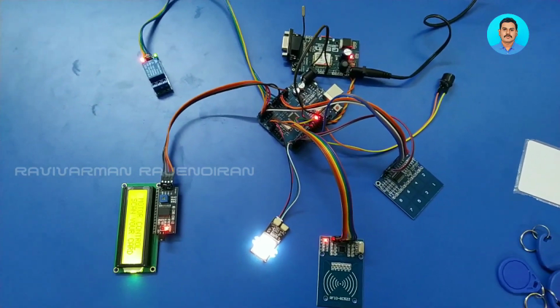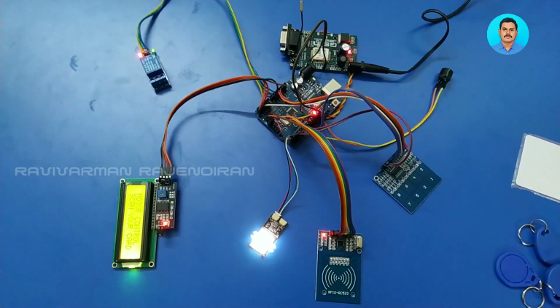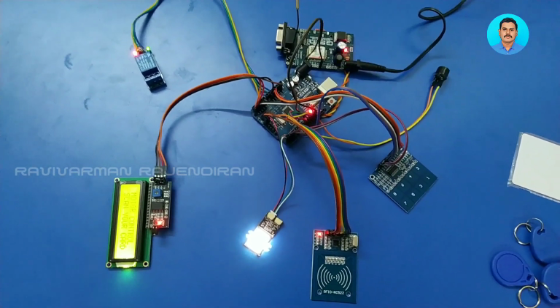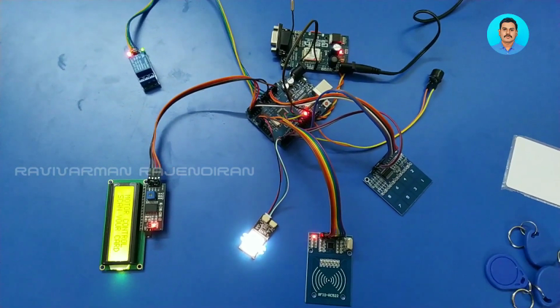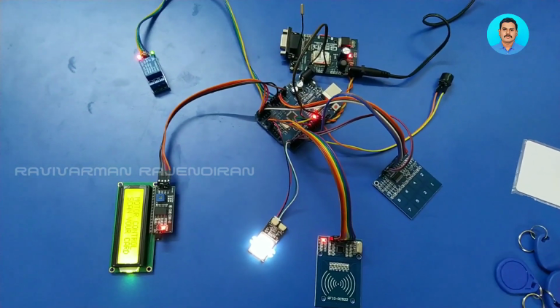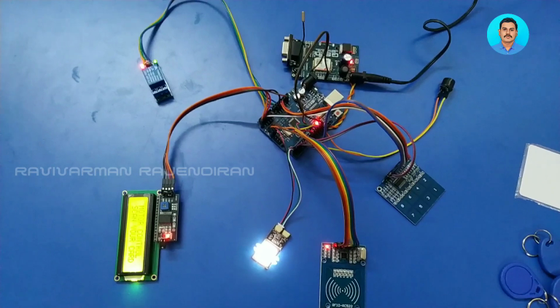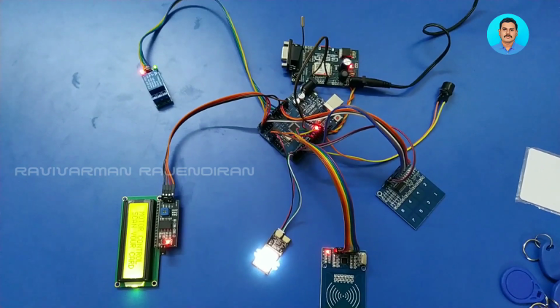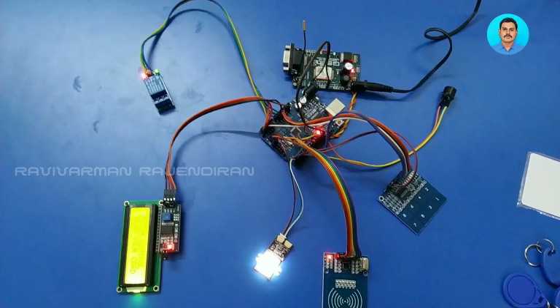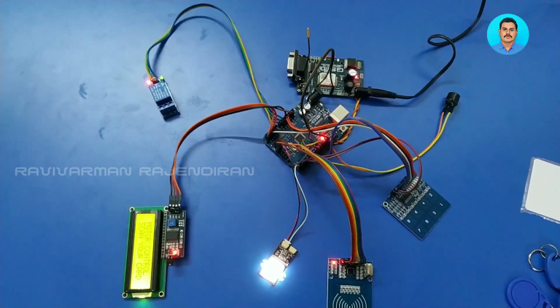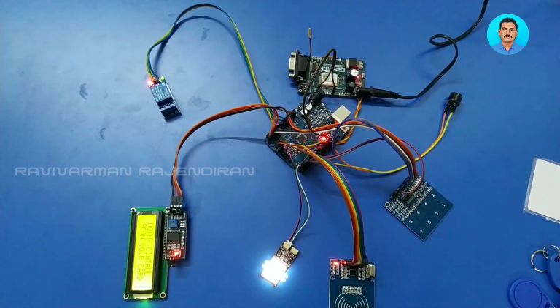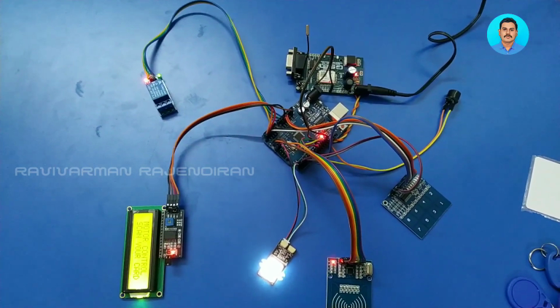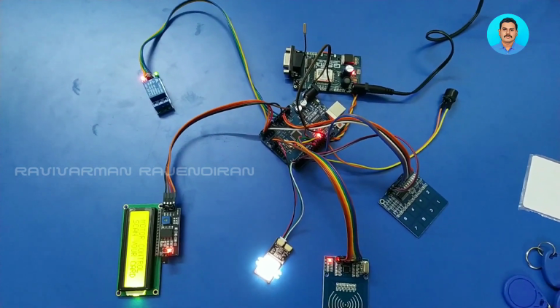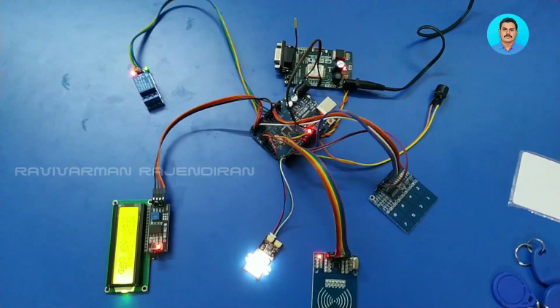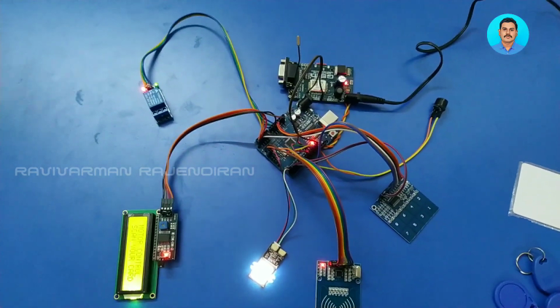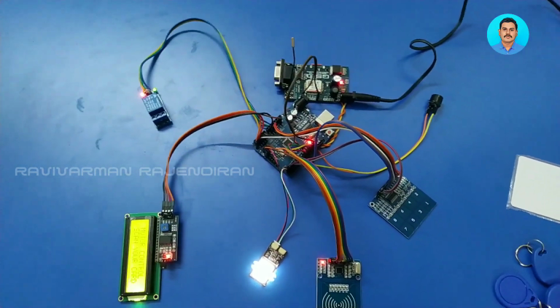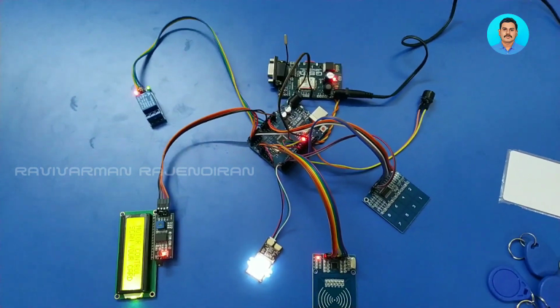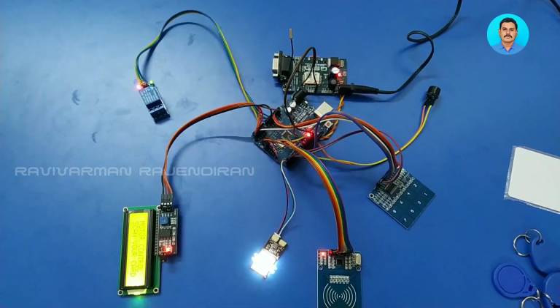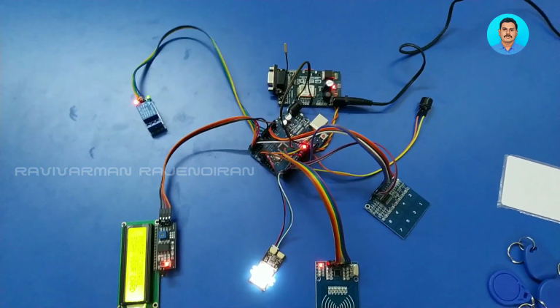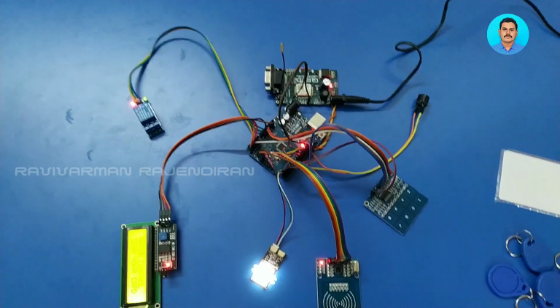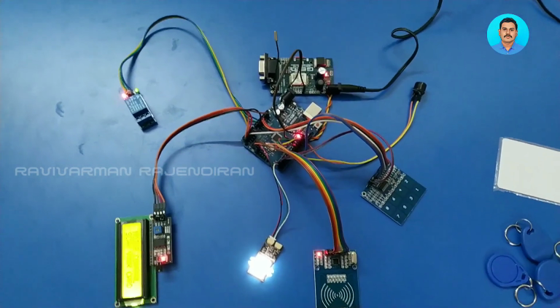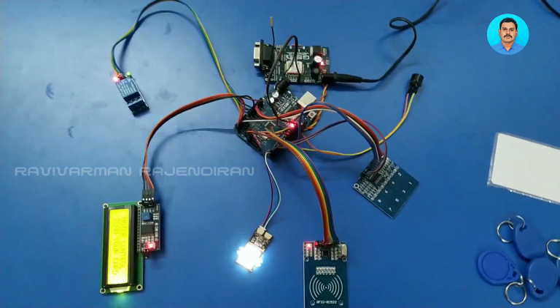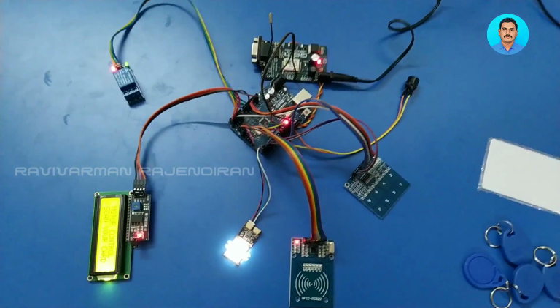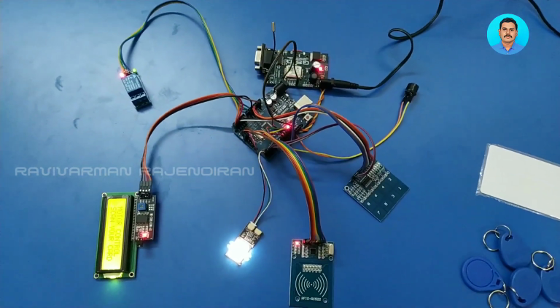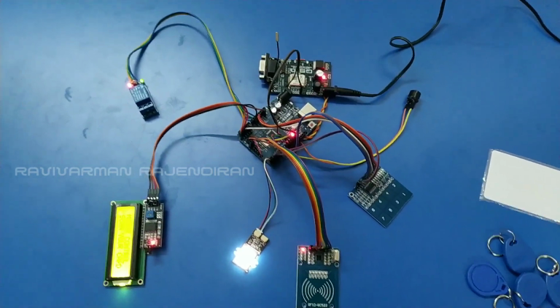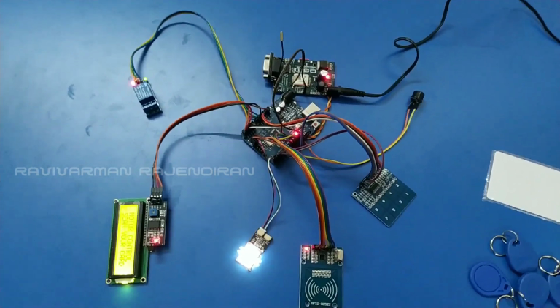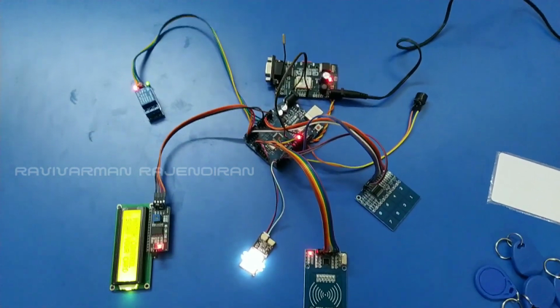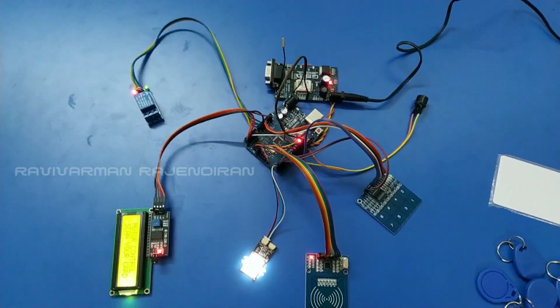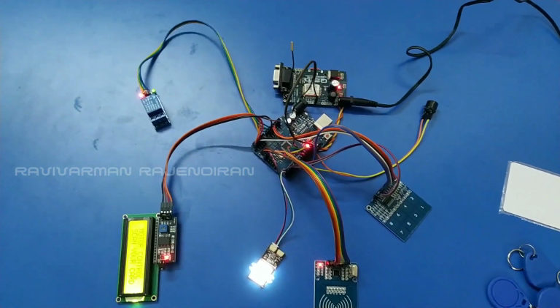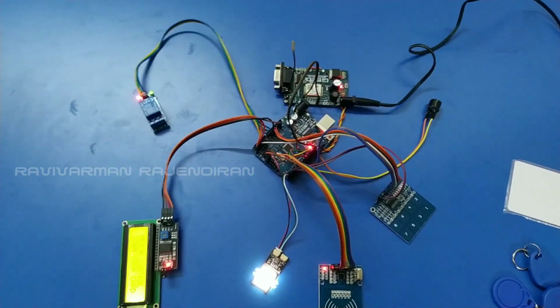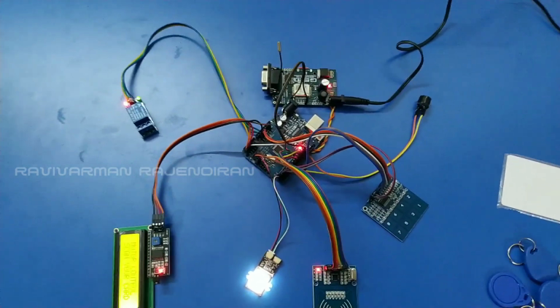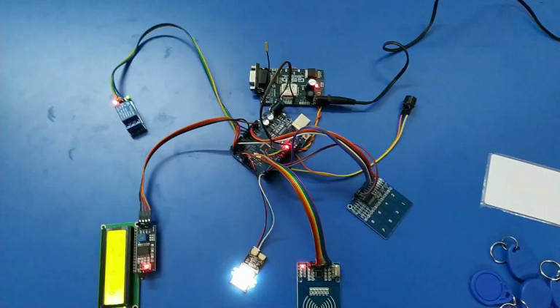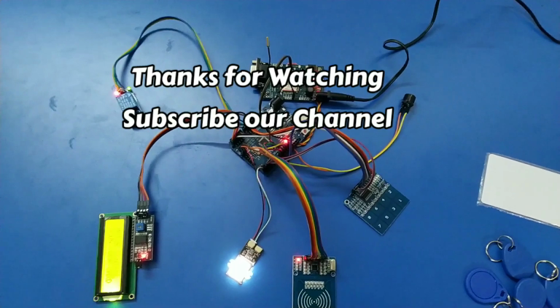Using the OTP functionality, an unknown person can also access the device by receiving the OTP from the owner. This is how the entire system works — an RFID, fingerprint, and OTP based device control system. Thank you.